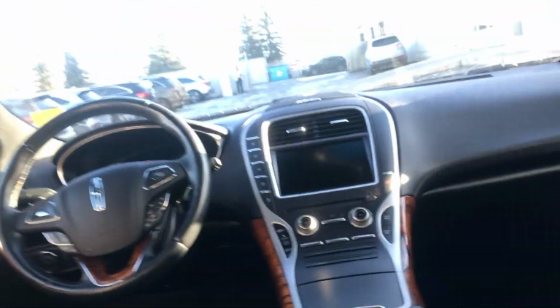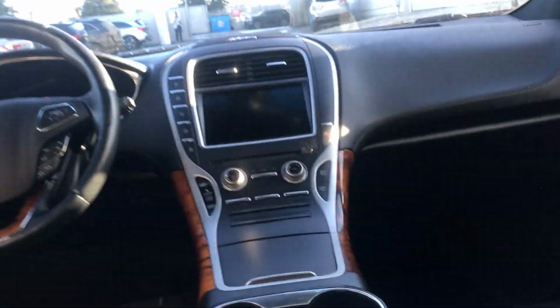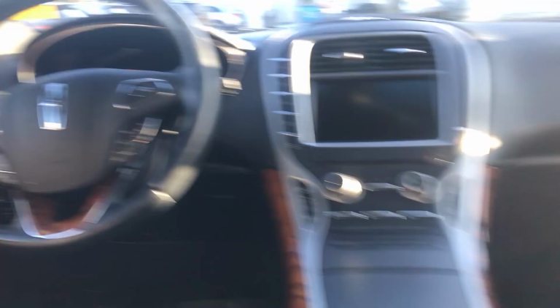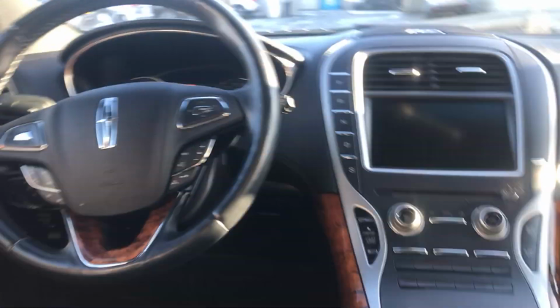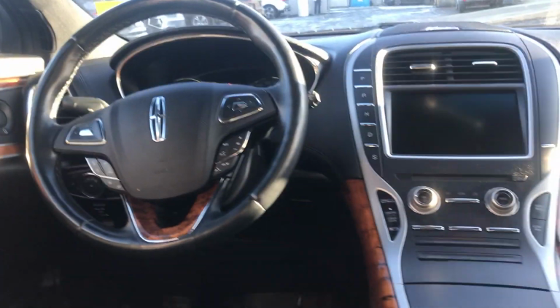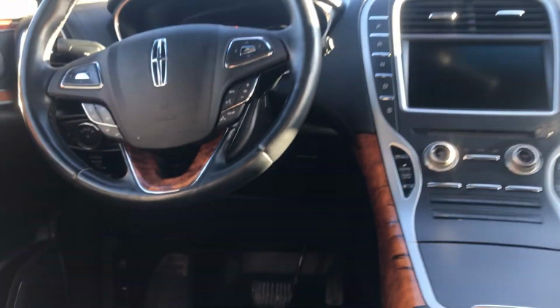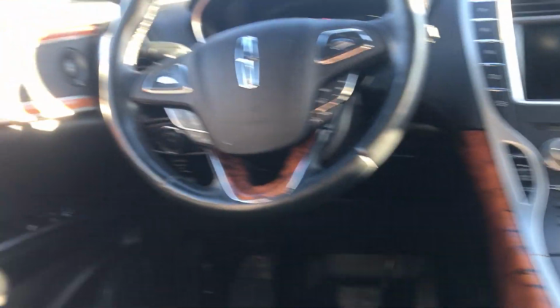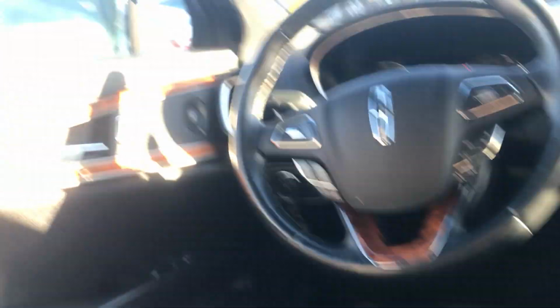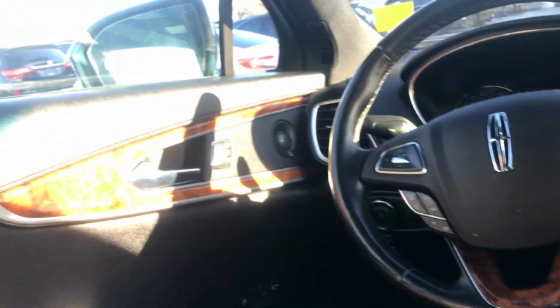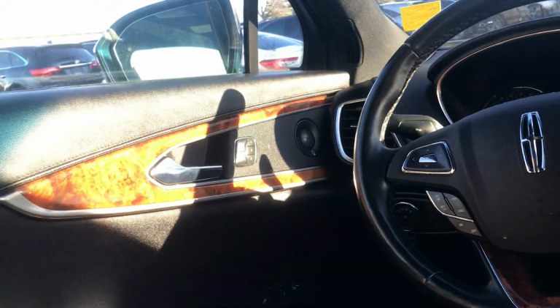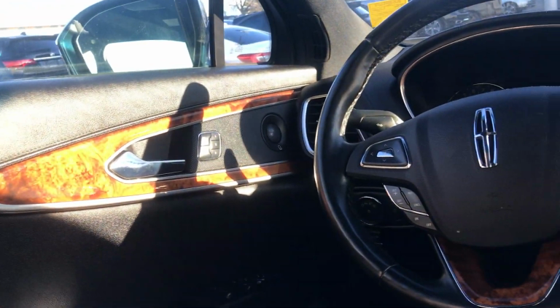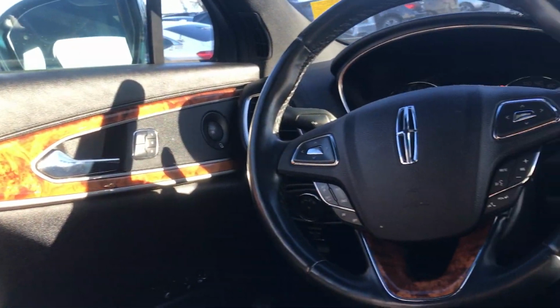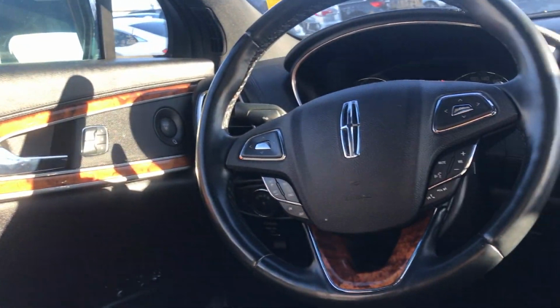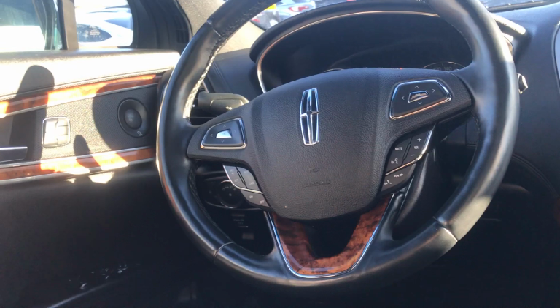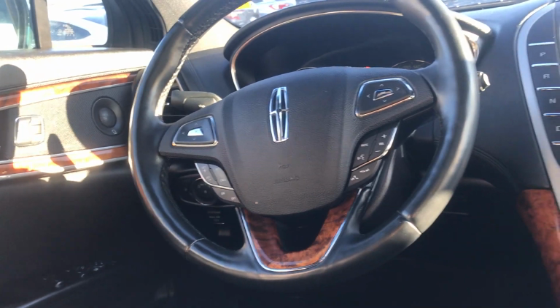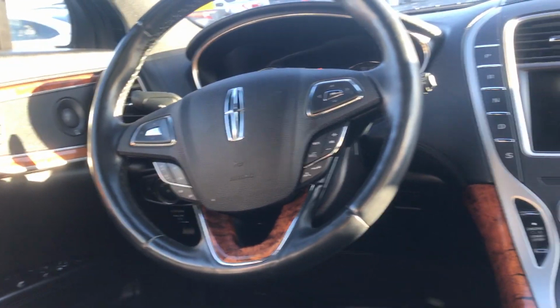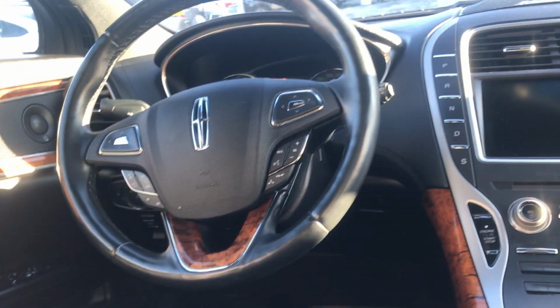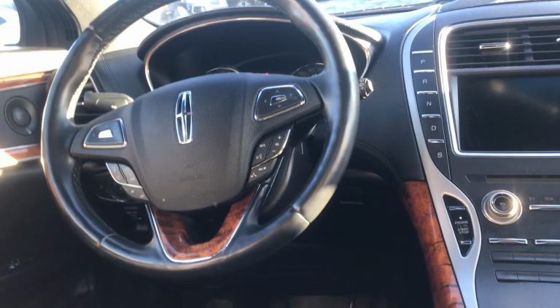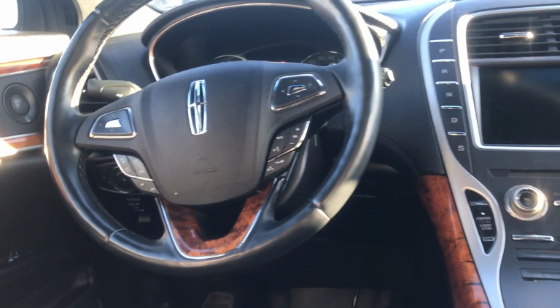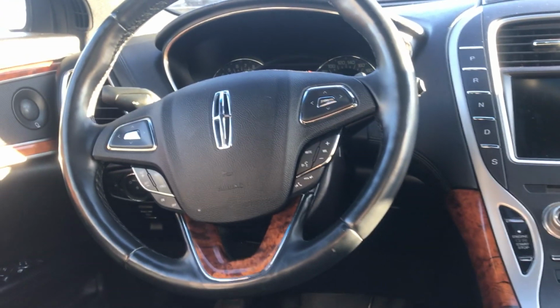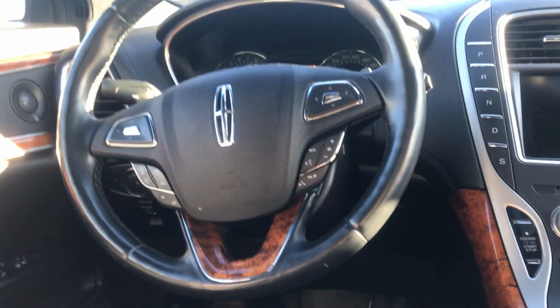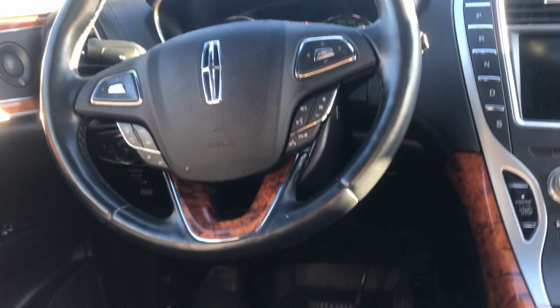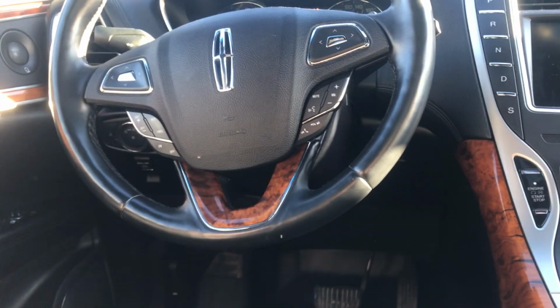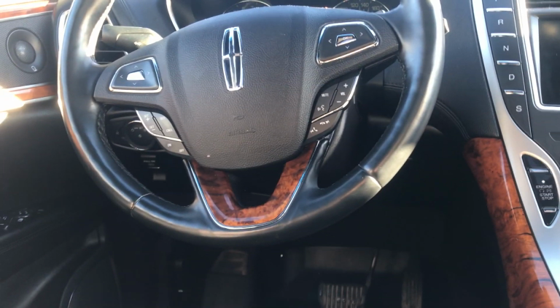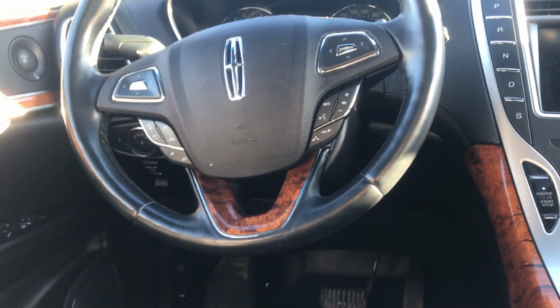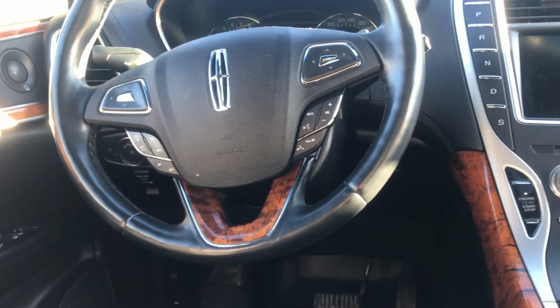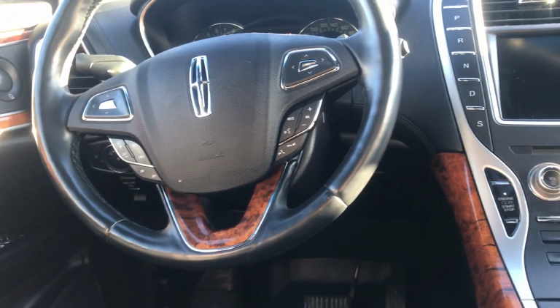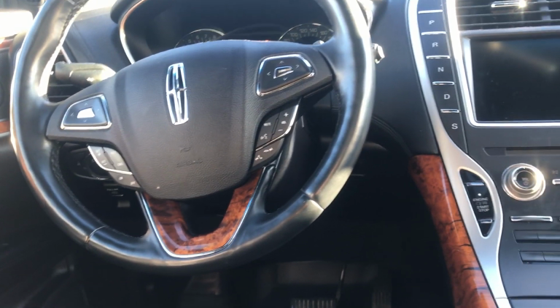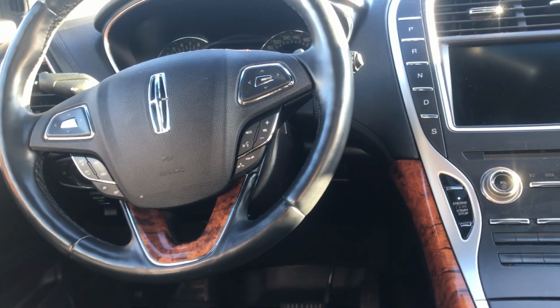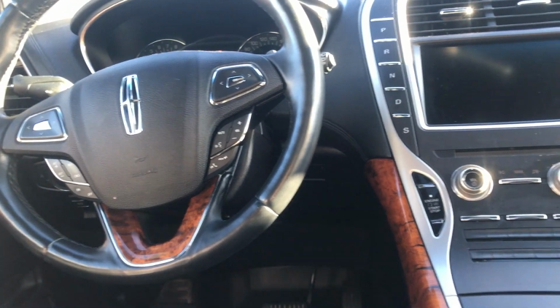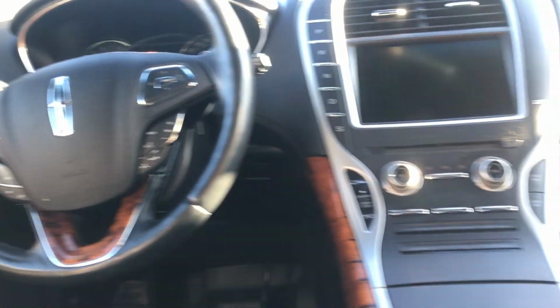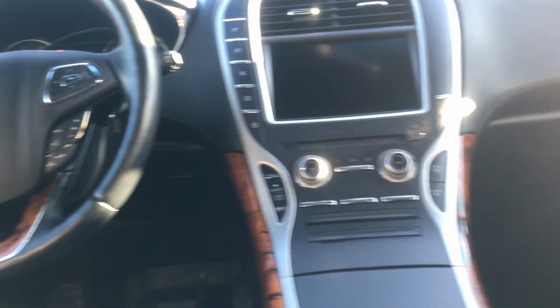And going to the front, full black leather interior with the beautiful wood trim, three-way power seating. Left side of the steering wheel you've got your cruise control, and to the right side you have your Bluetooth and volume controls.